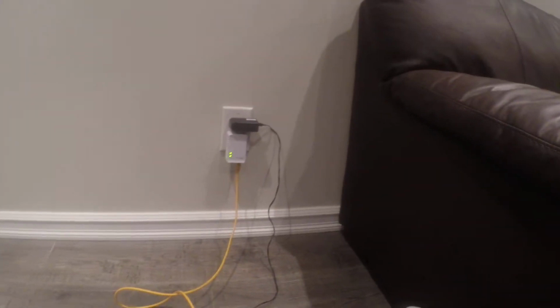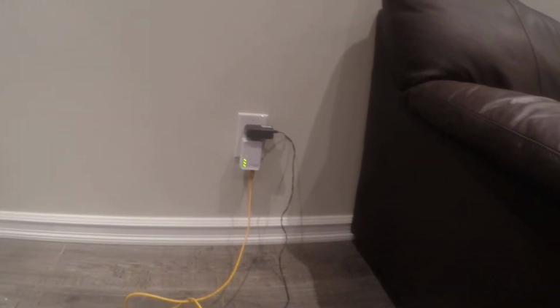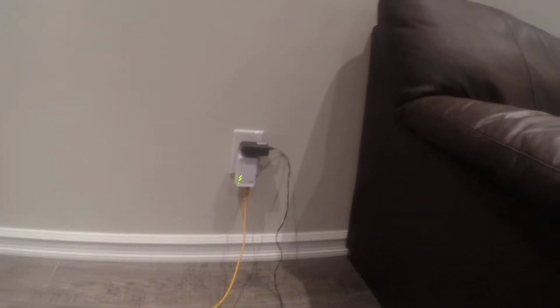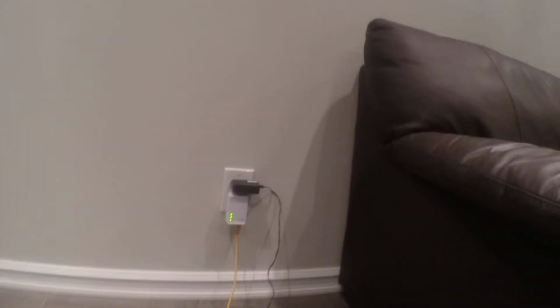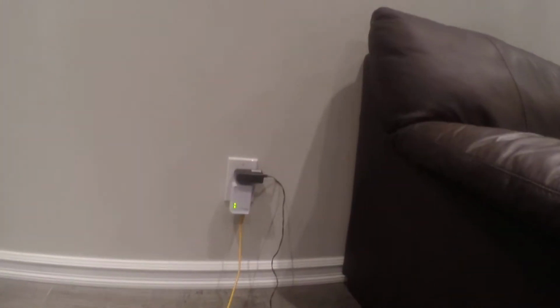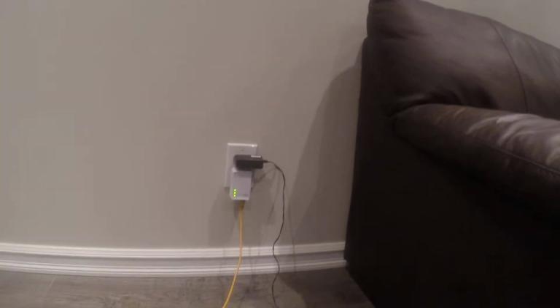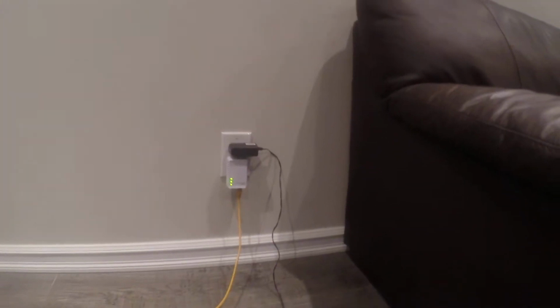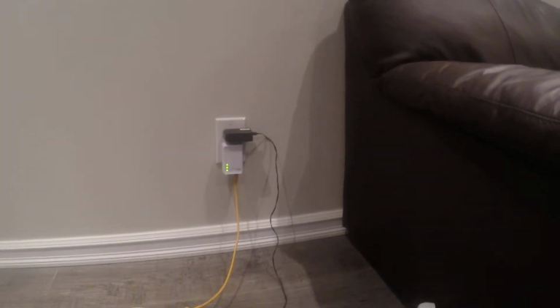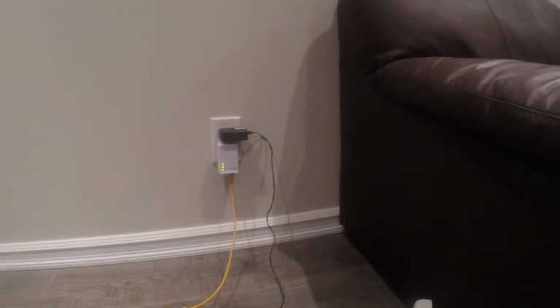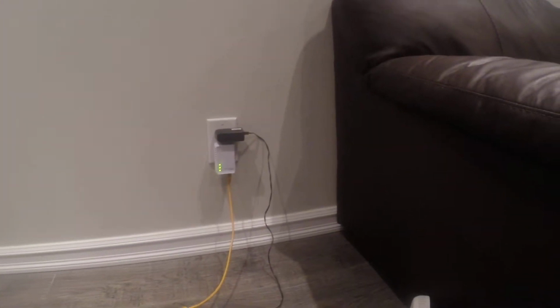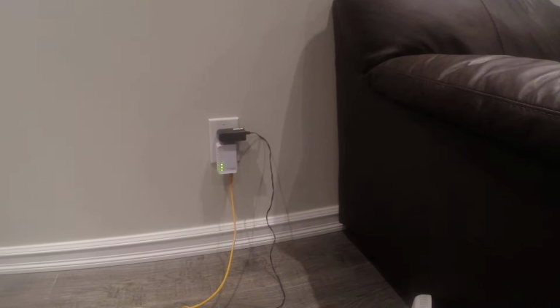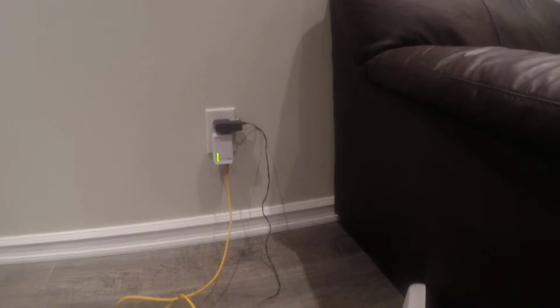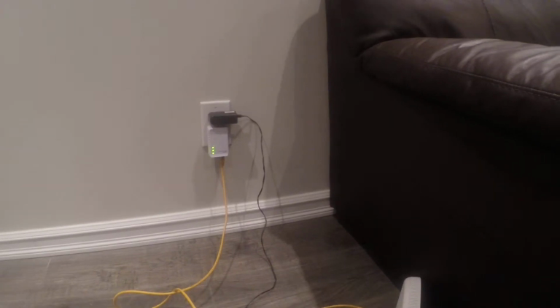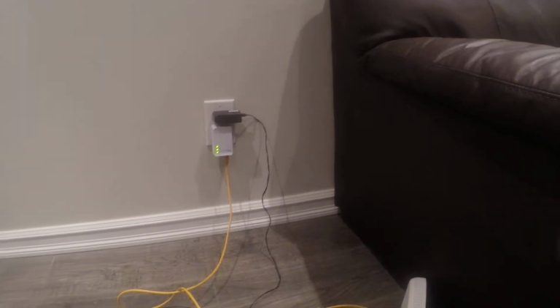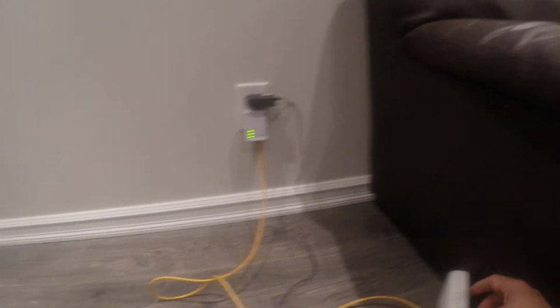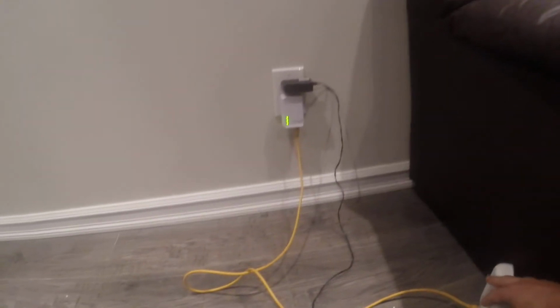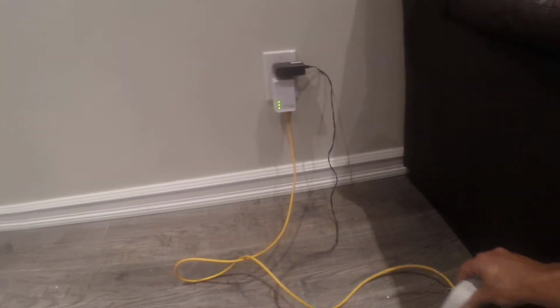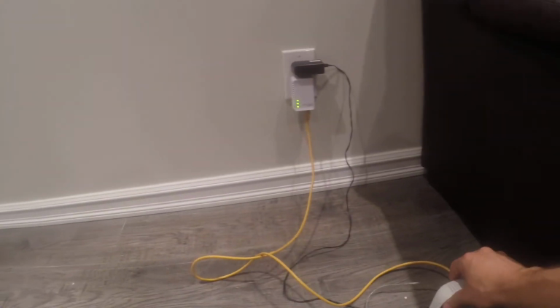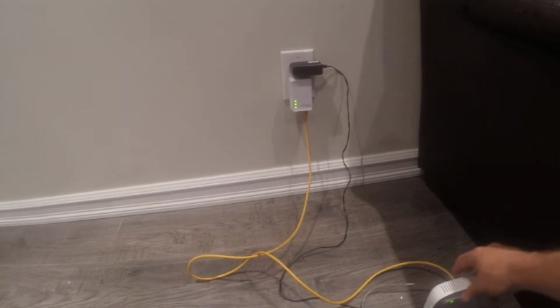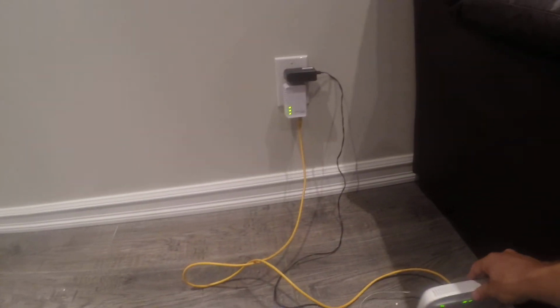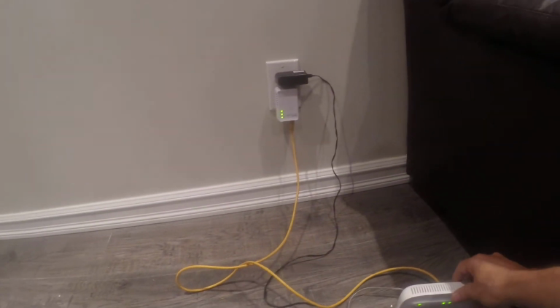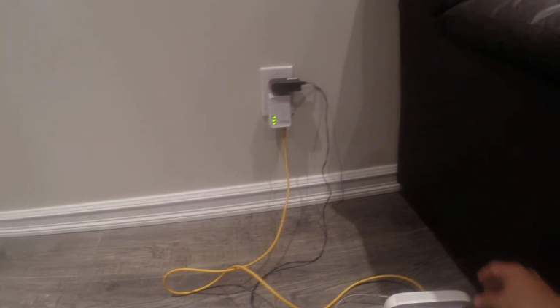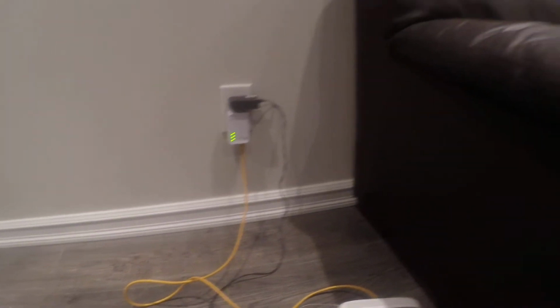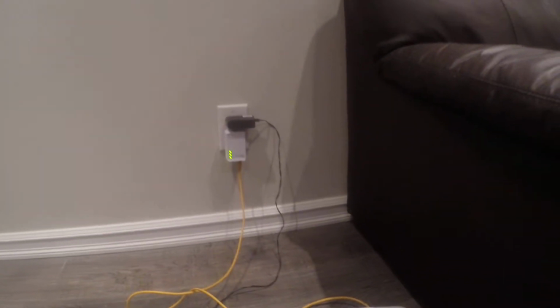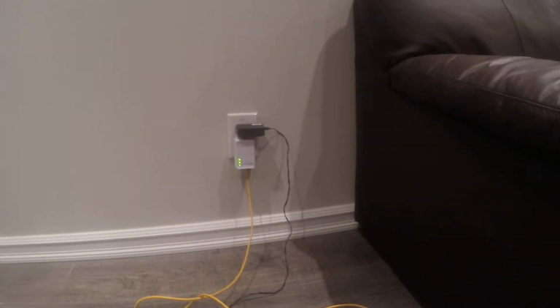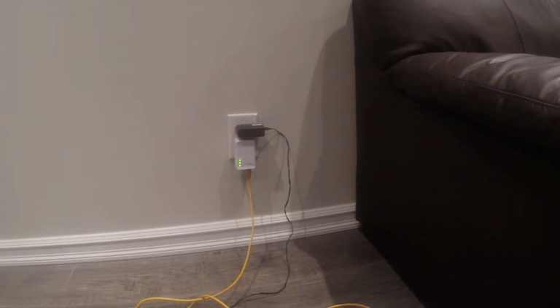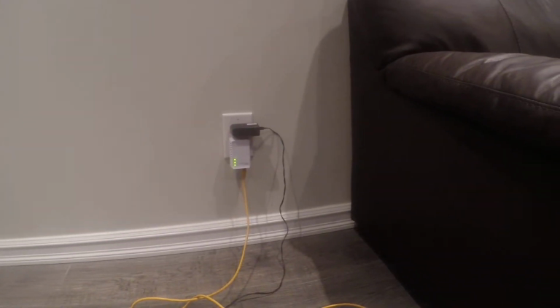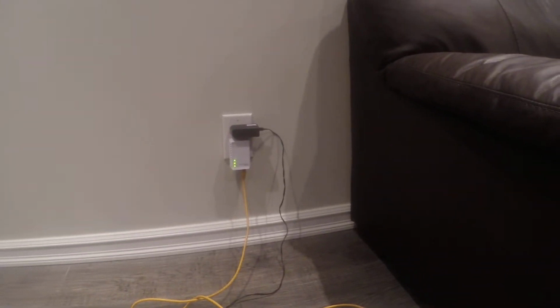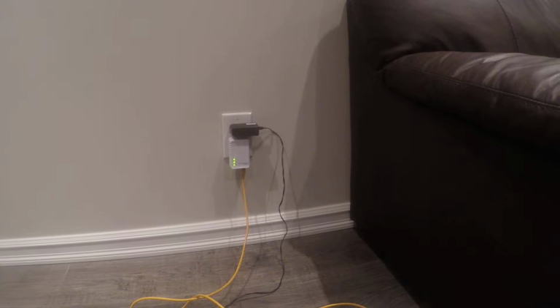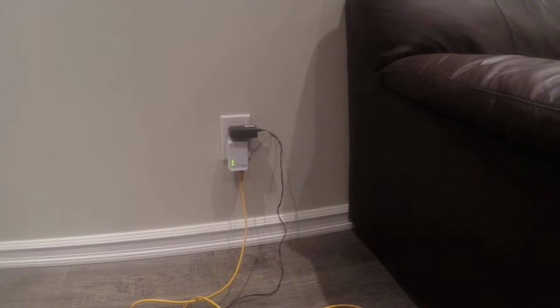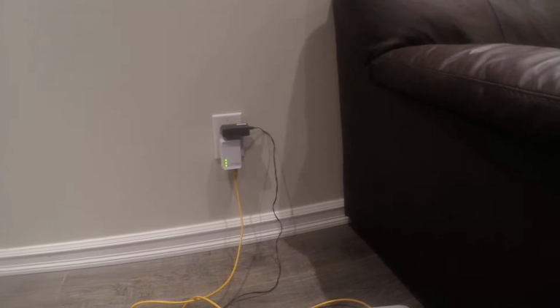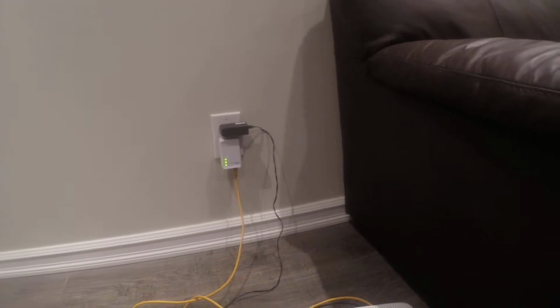As you can see, some of the lights will come on. And now your whole house is wired to have internet connection everywhere.